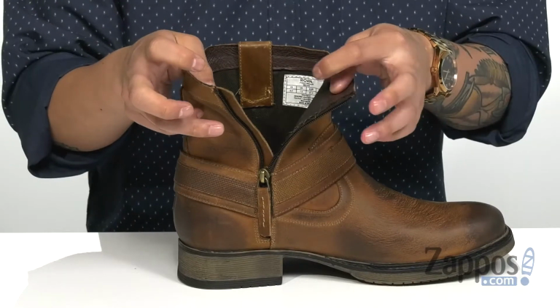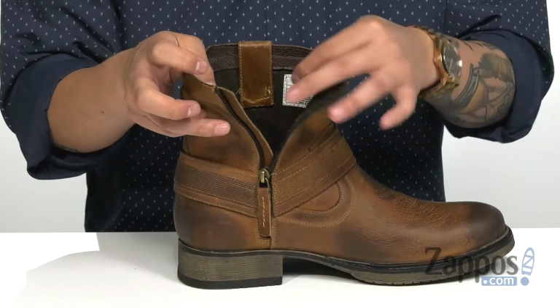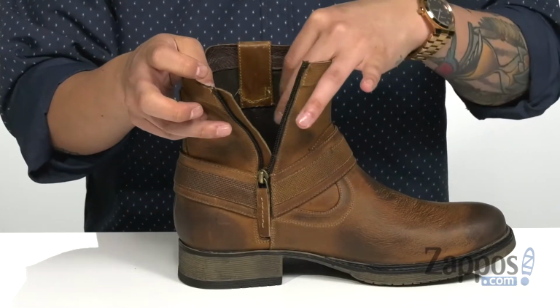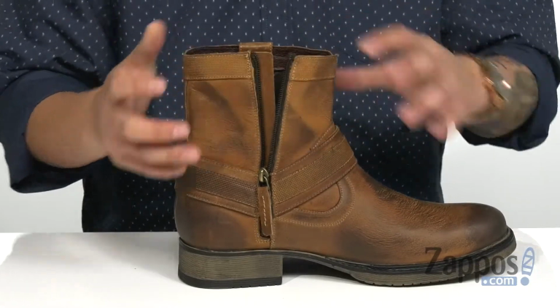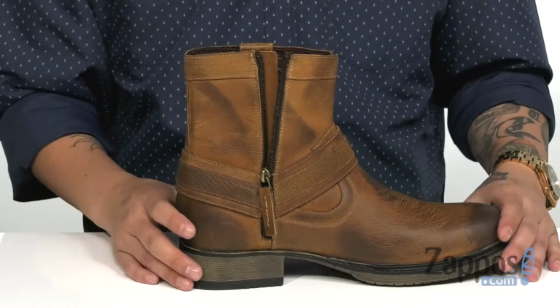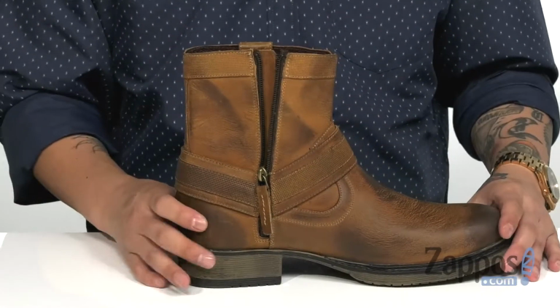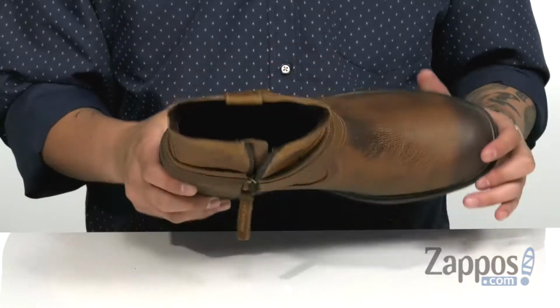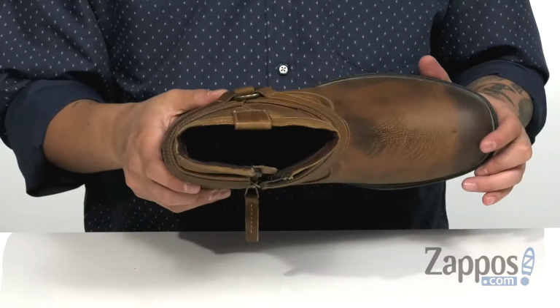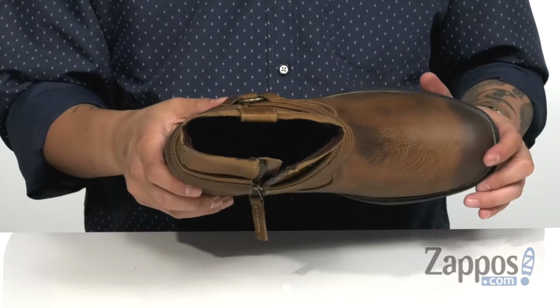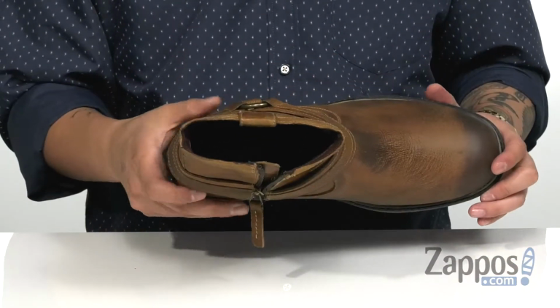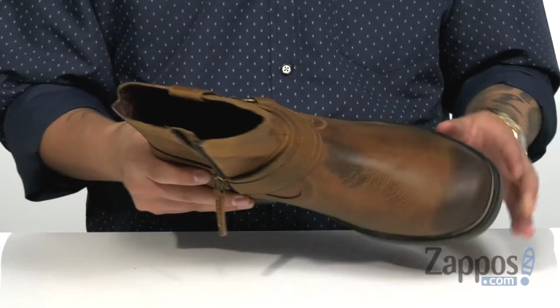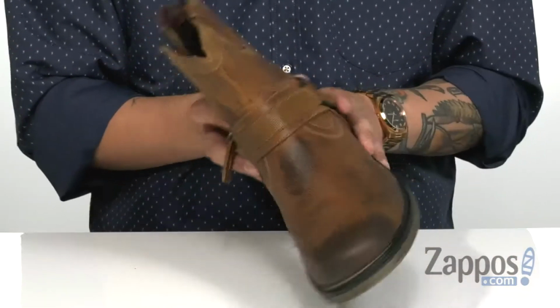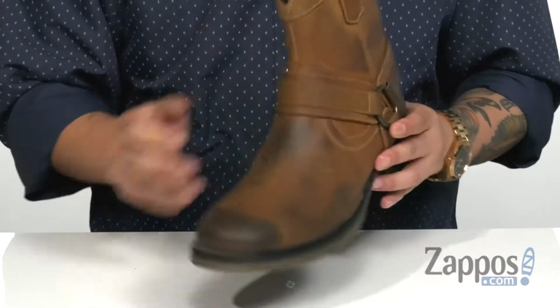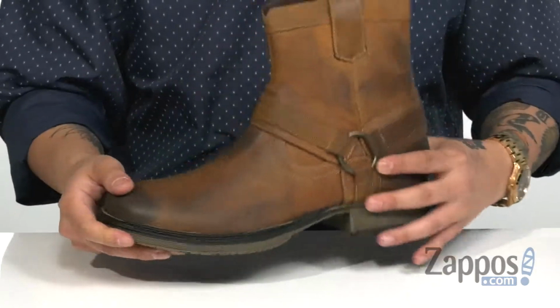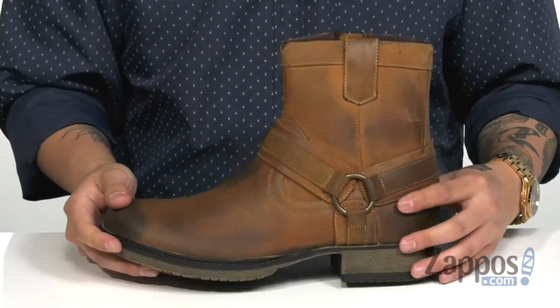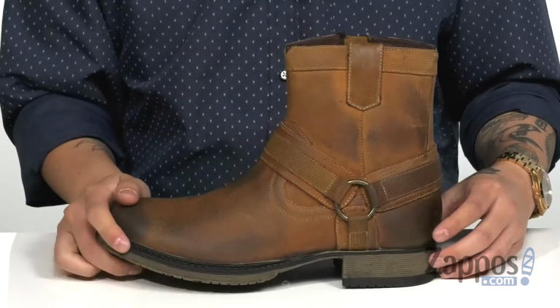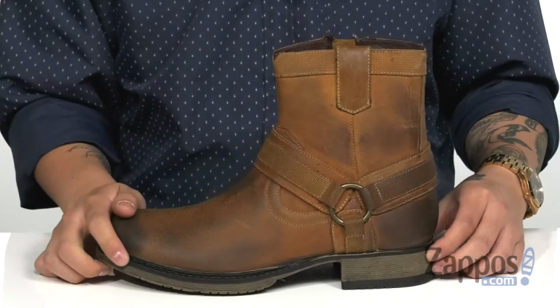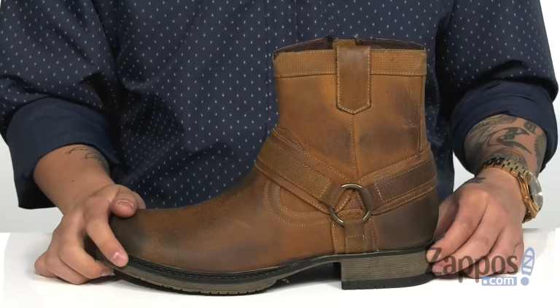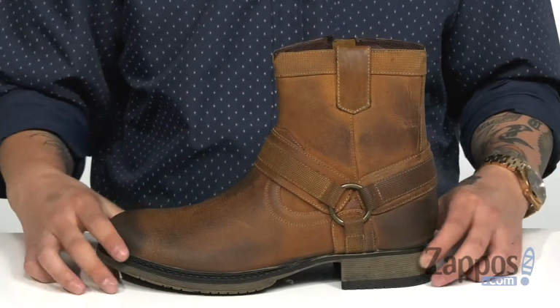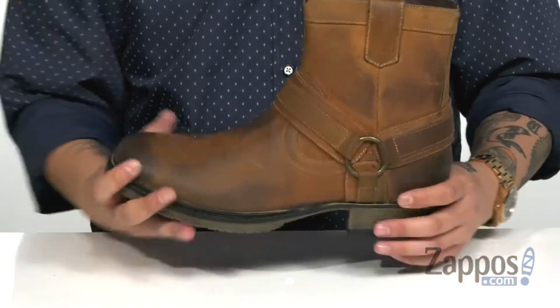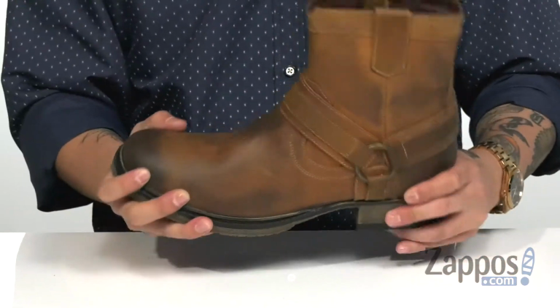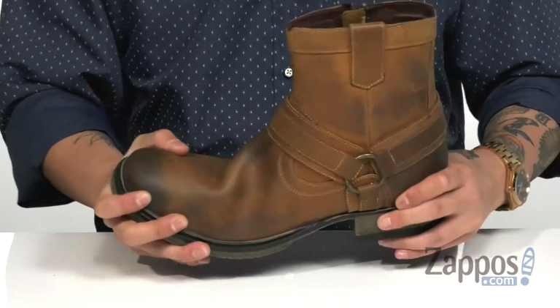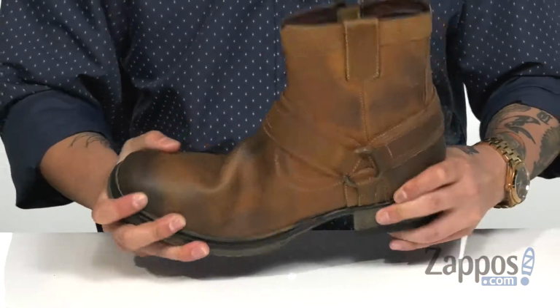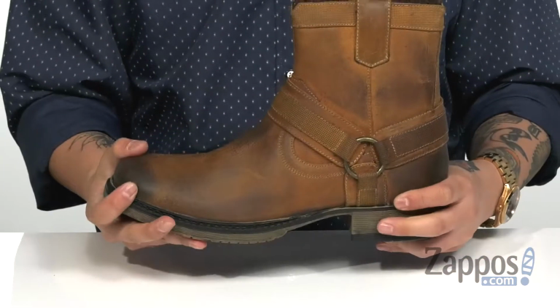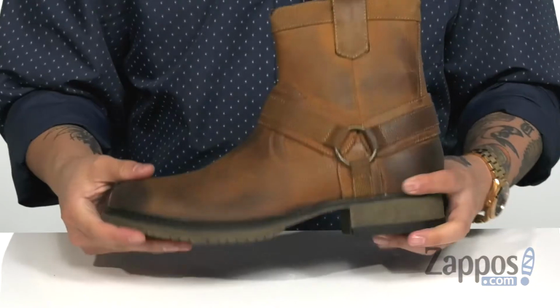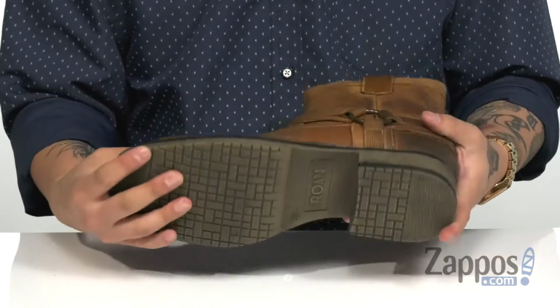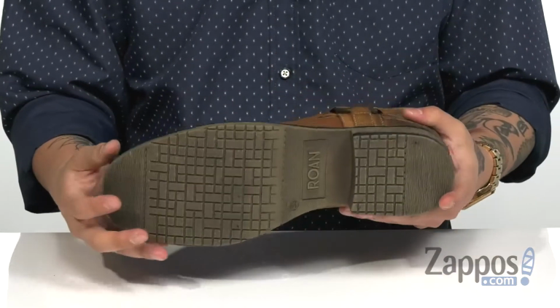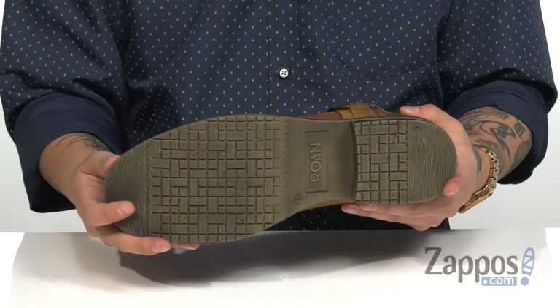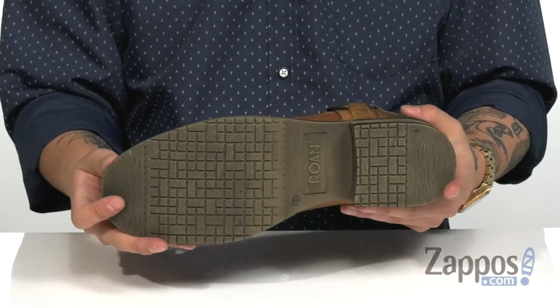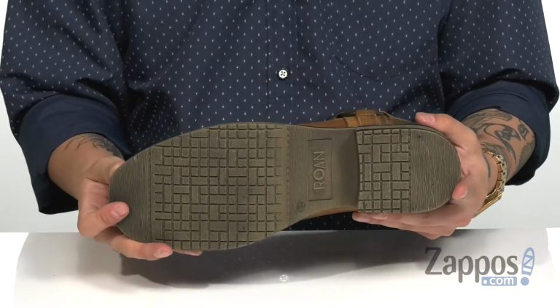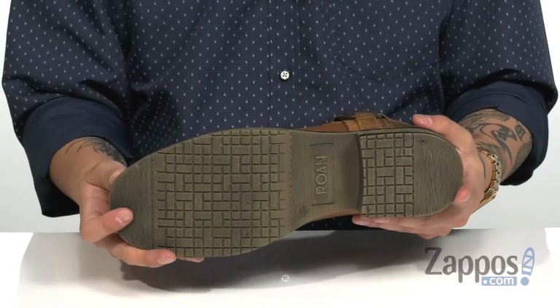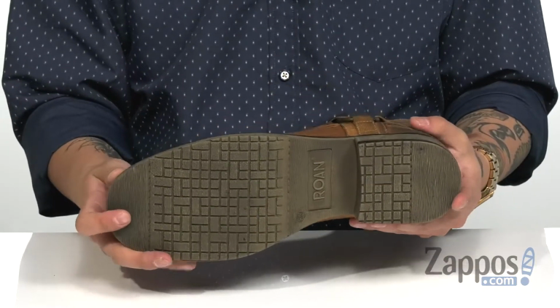The soft fabric lining is going to feel great against the skin, while the cushioned footbed keeps you comfortable with each and every step. You've got a bit of a stacked heel for height. It's a sturdy yet flexible design on the boot itself, and of course a textured synthetic outsole to keep you stable.